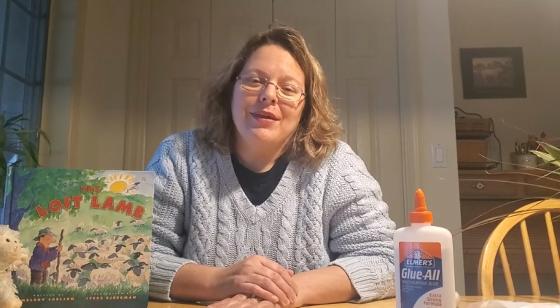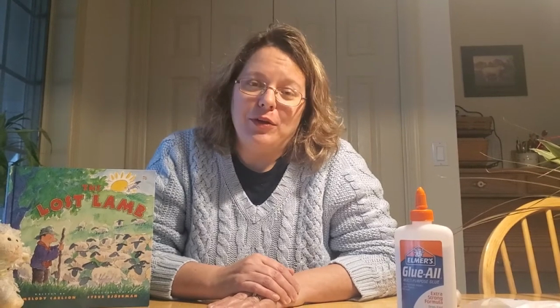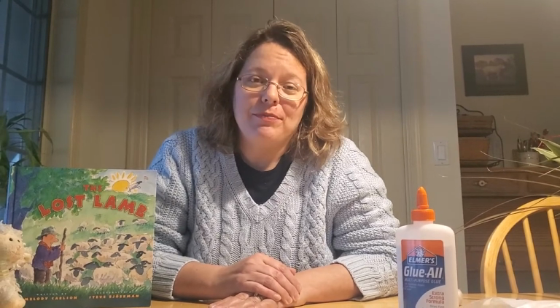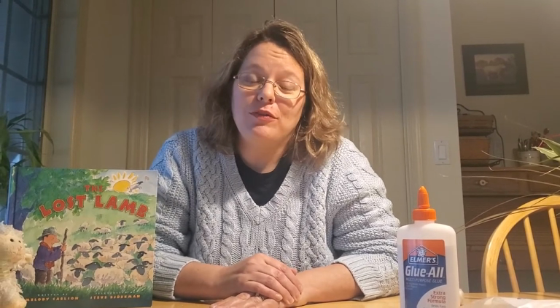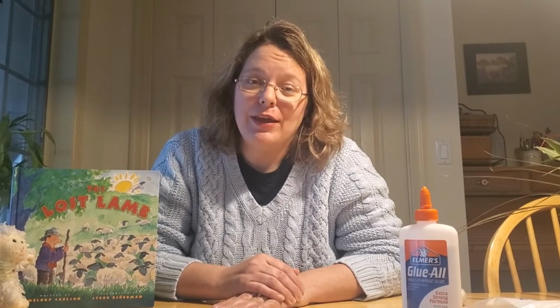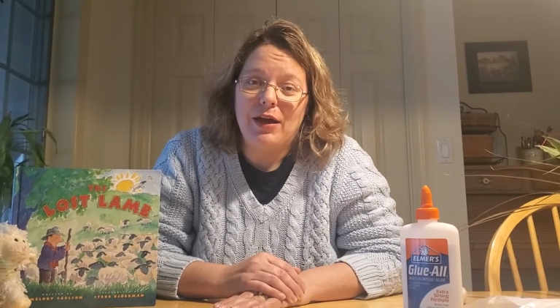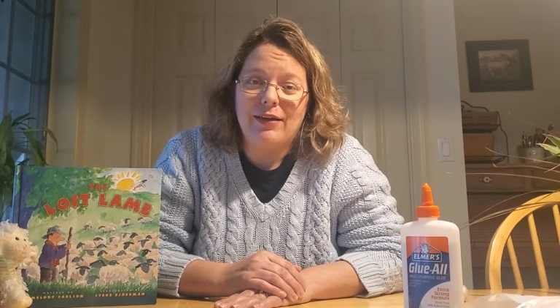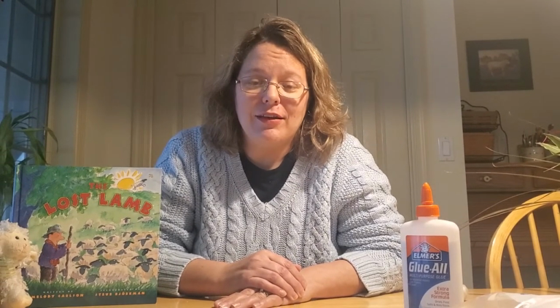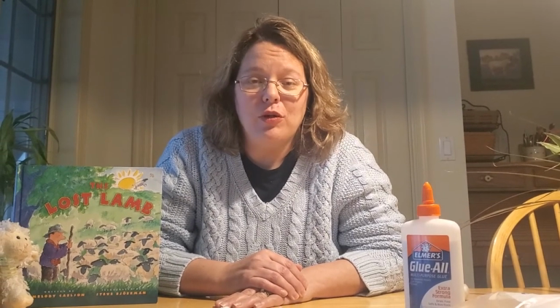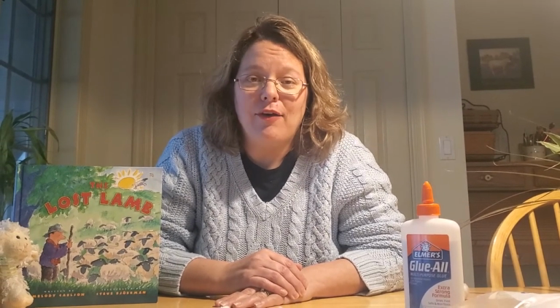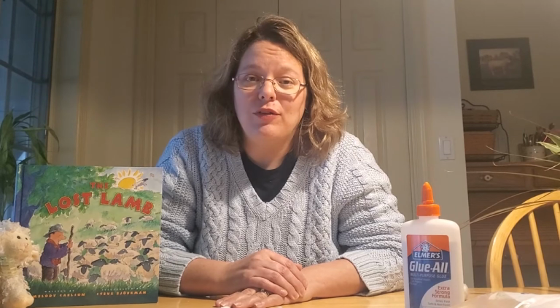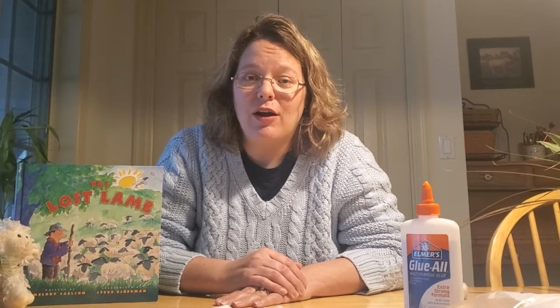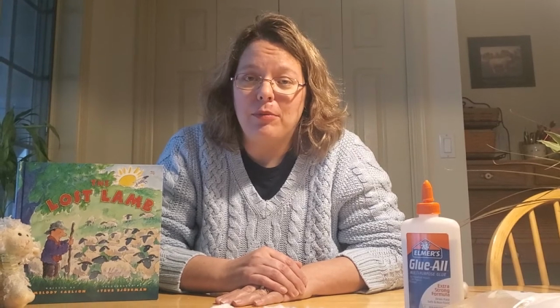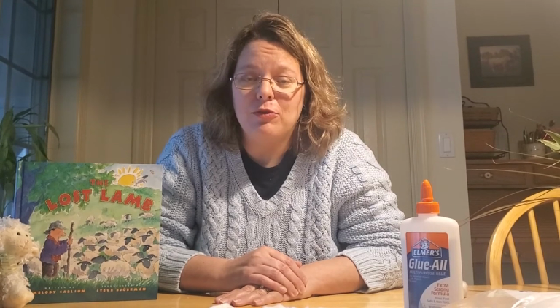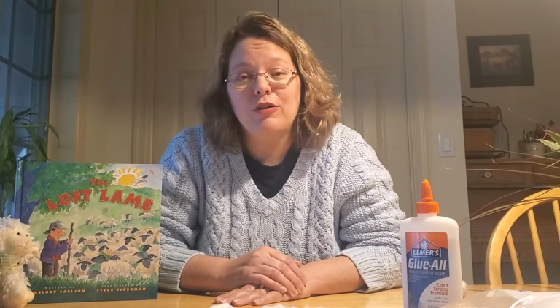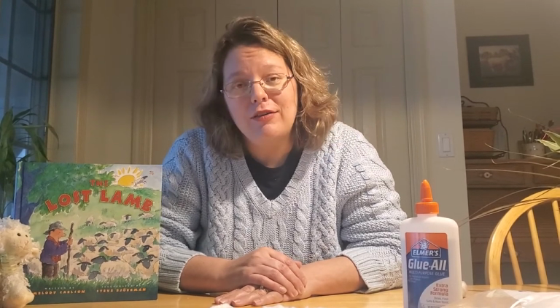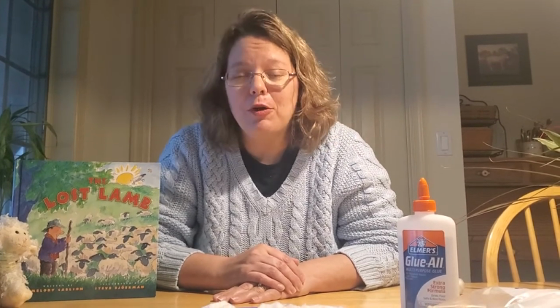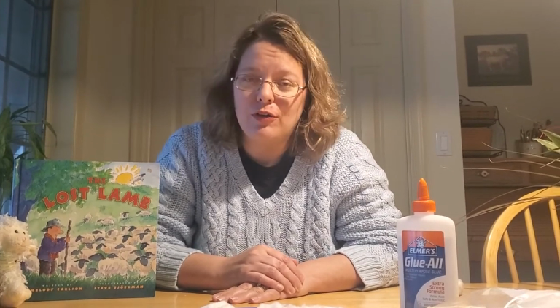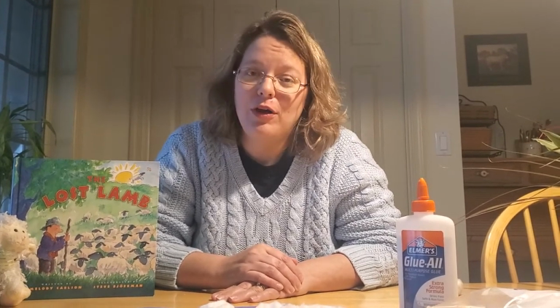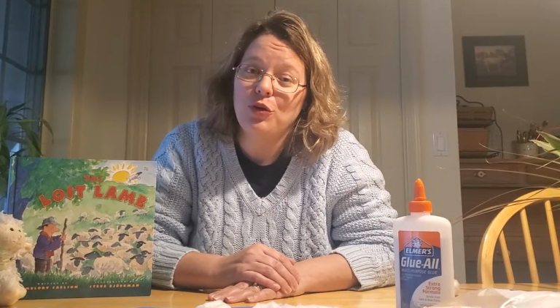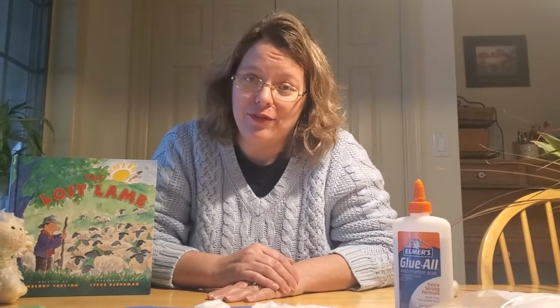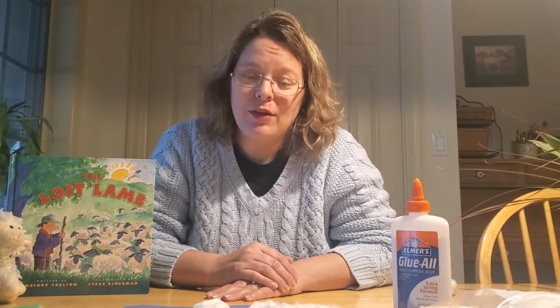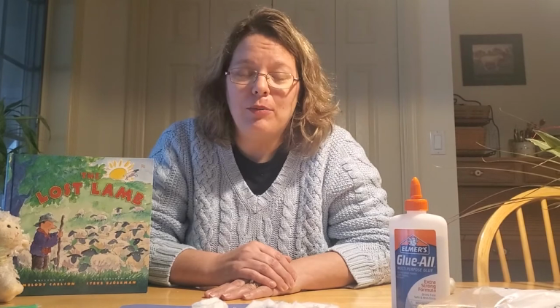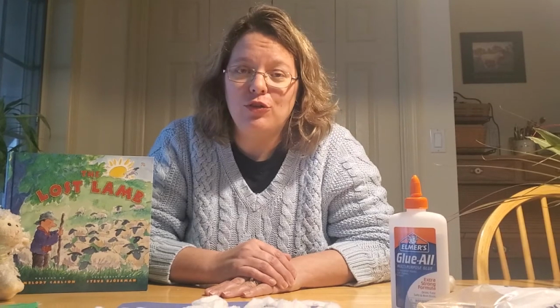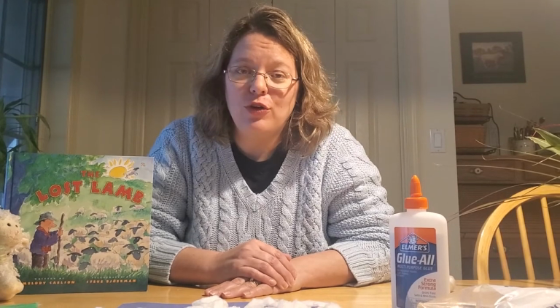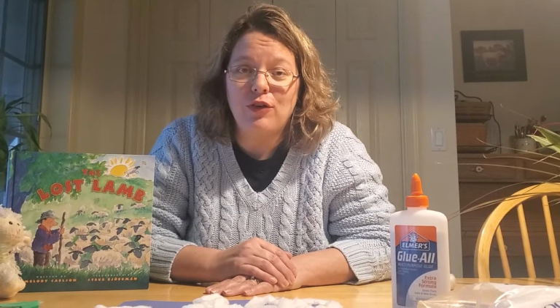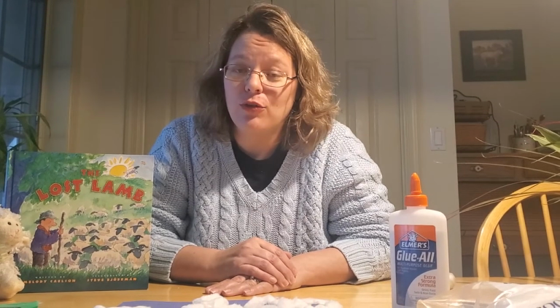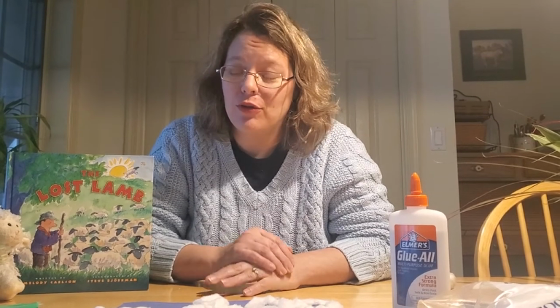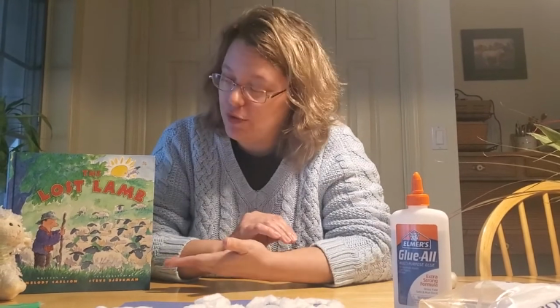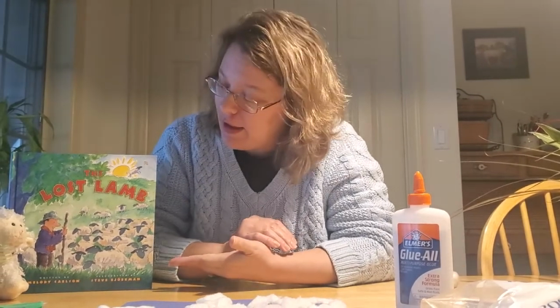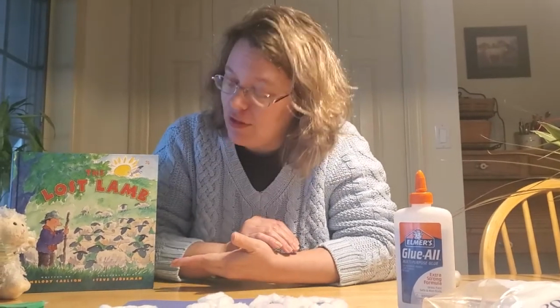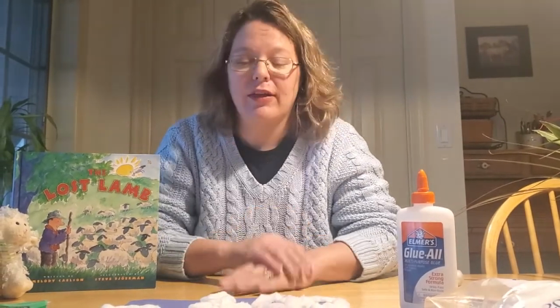Hey everybody! So typically in my Sunday school class, after we've had our Bible time story, singing time, and prayer time, we also do a craft. I'm going to show you guys a craft that goes along with the story we read today: the lost lamb.